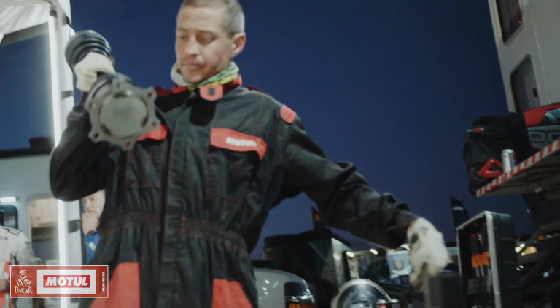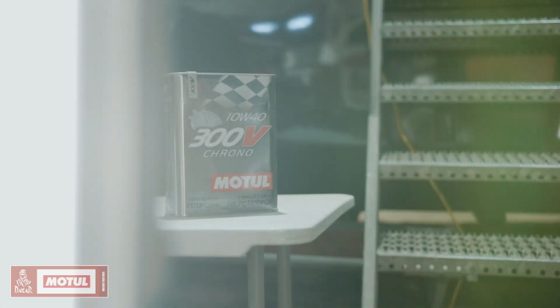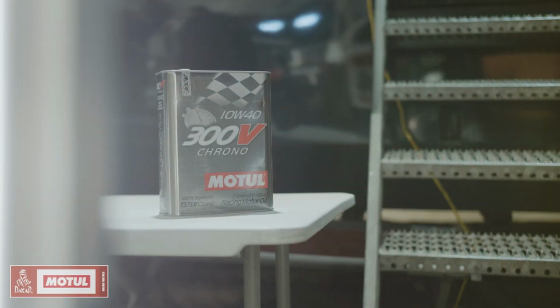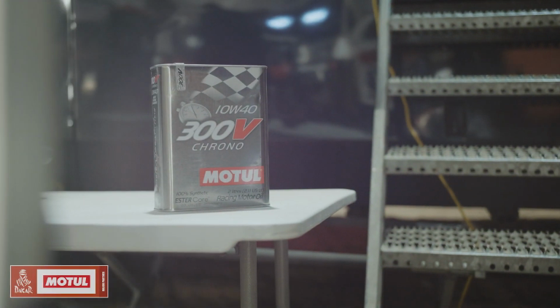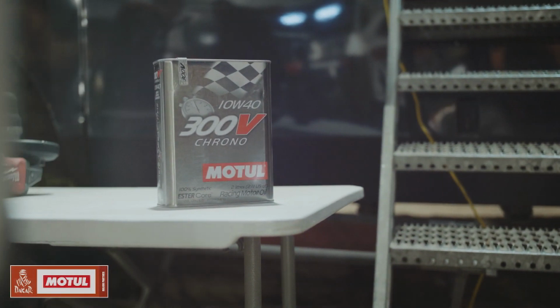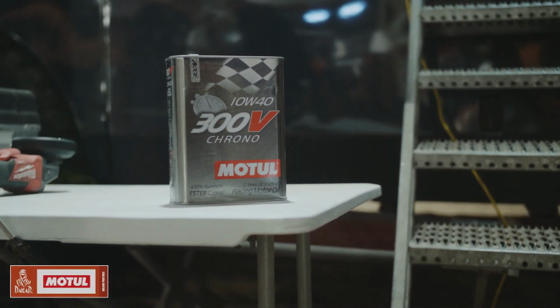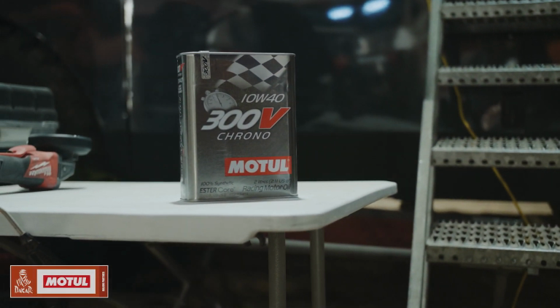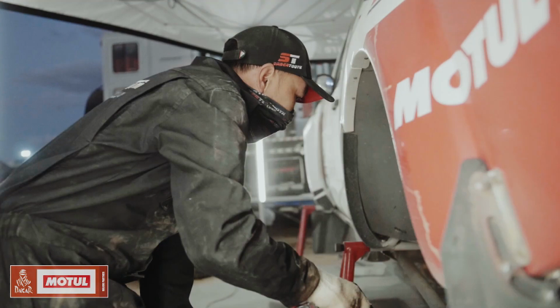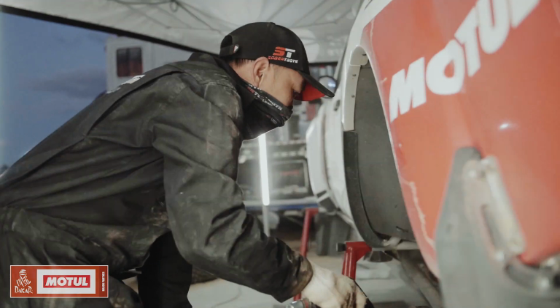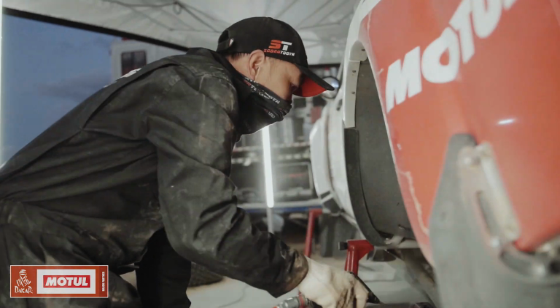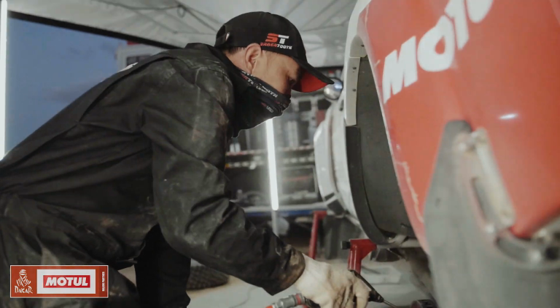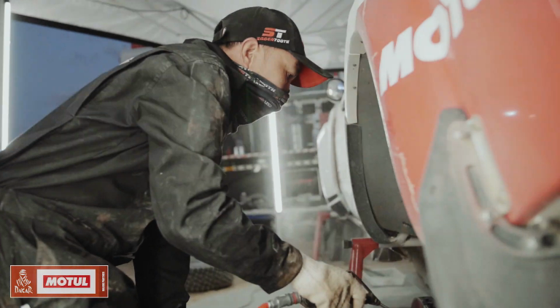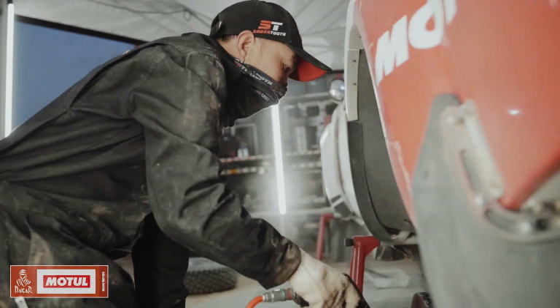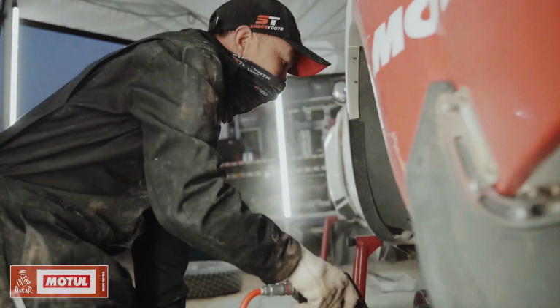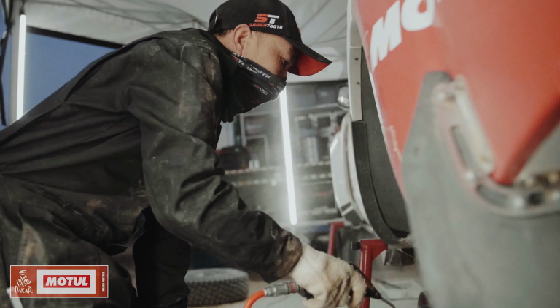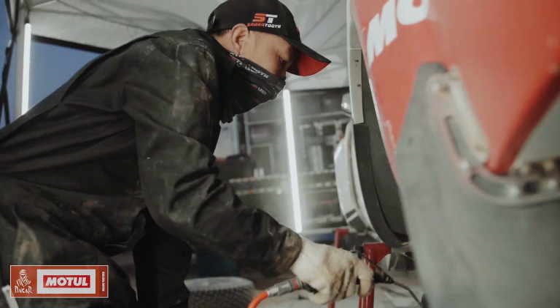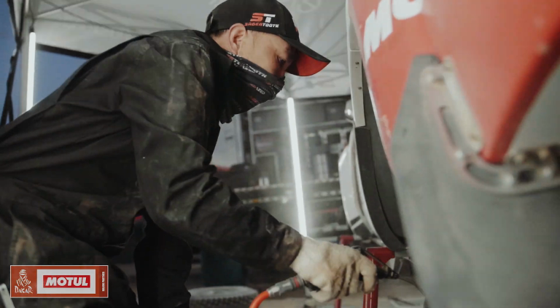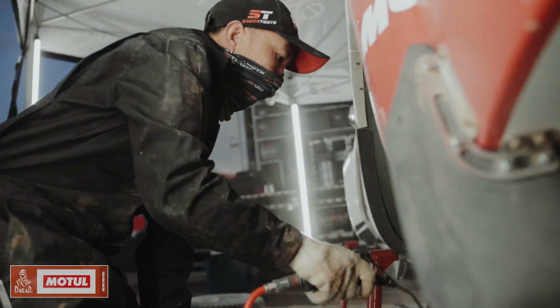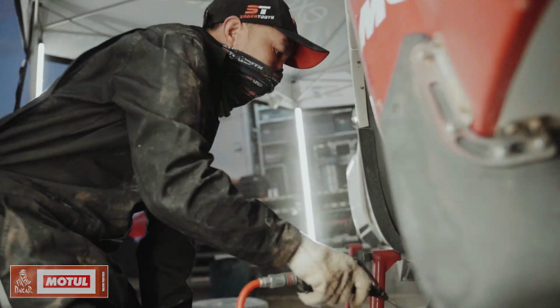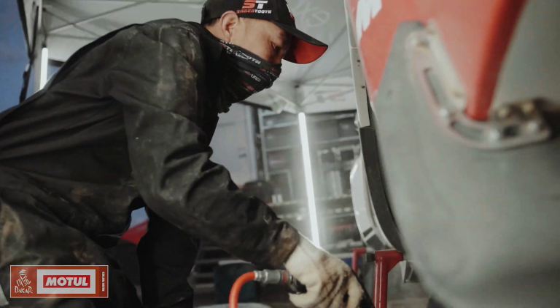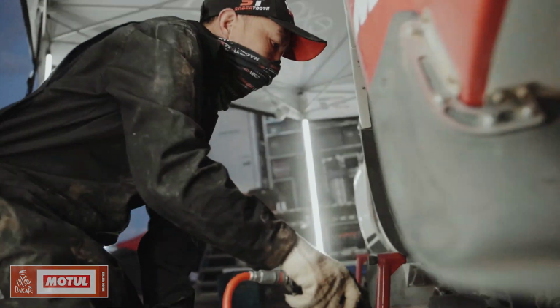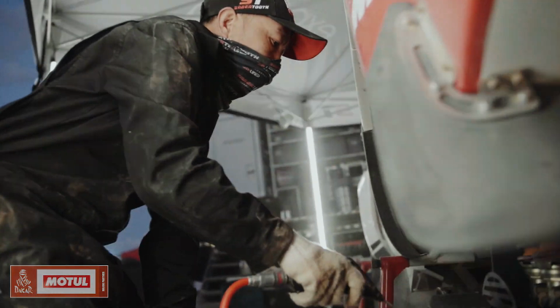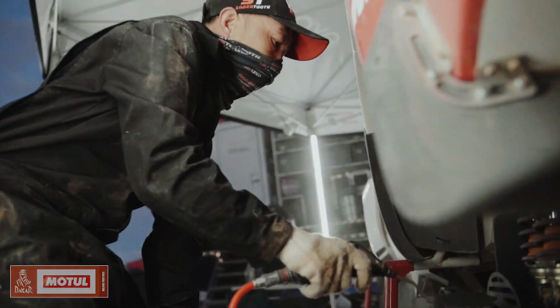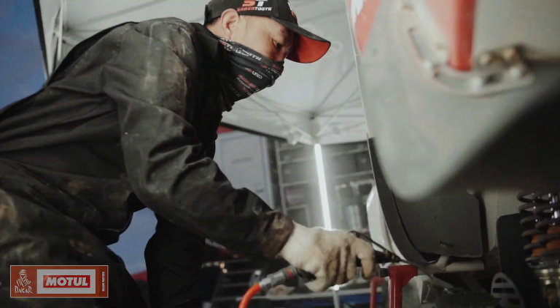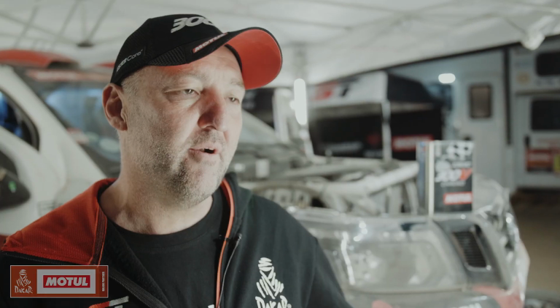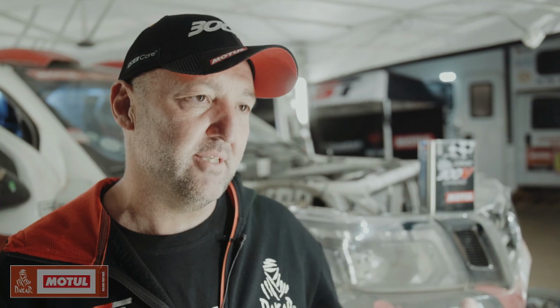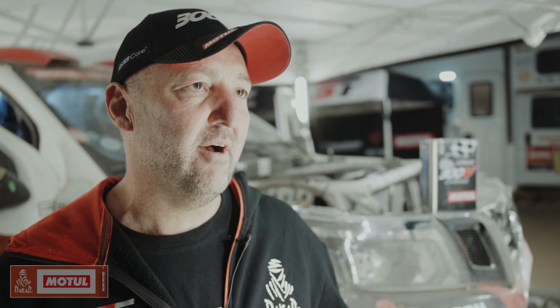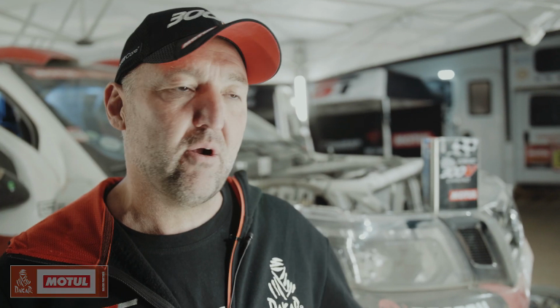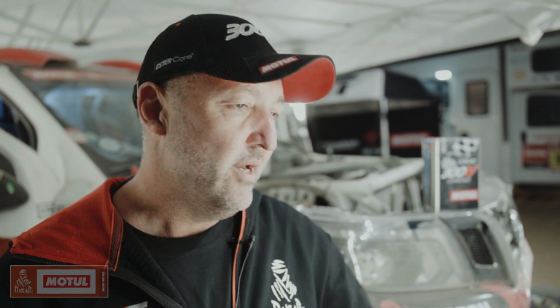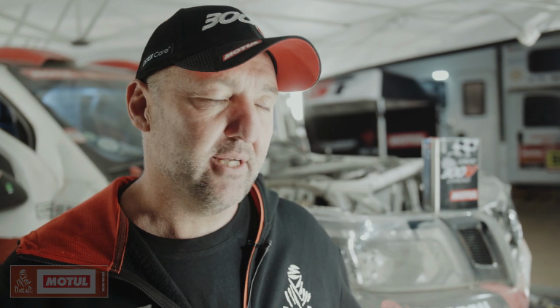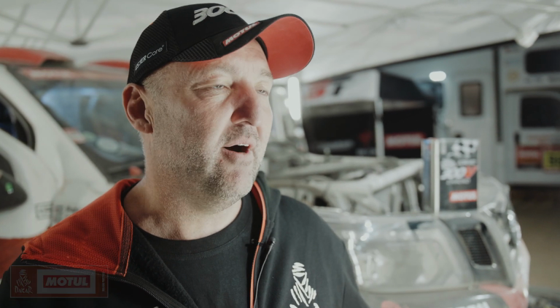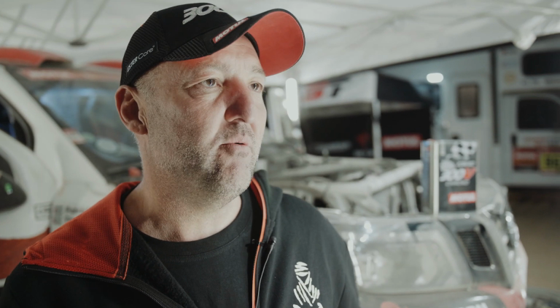Whether it's oils, lubricants, tires, suspension, or engine — it has to be nothing but the best. If it can go through Dakar, if it can survive Dakar, it can survive anywhere.